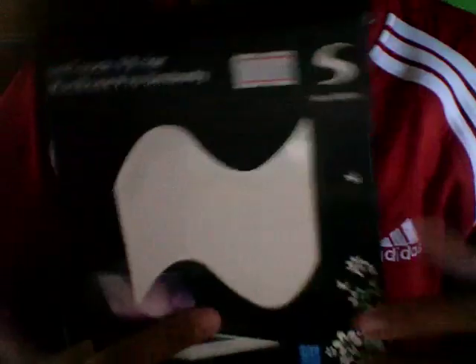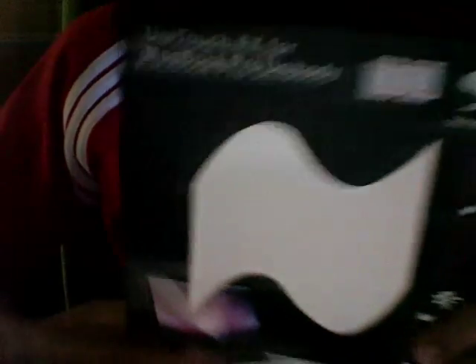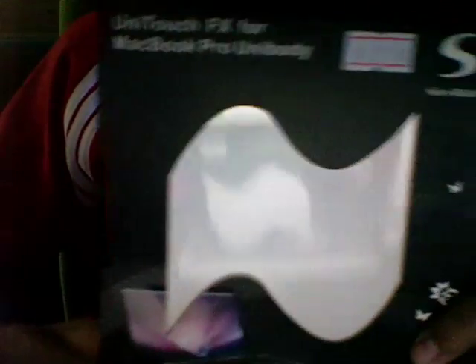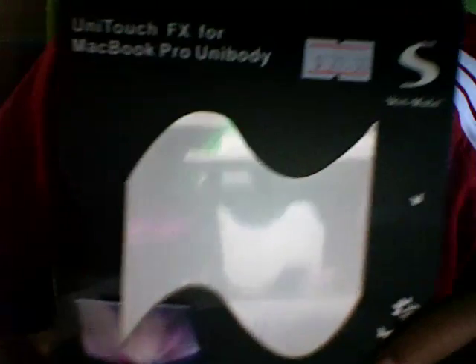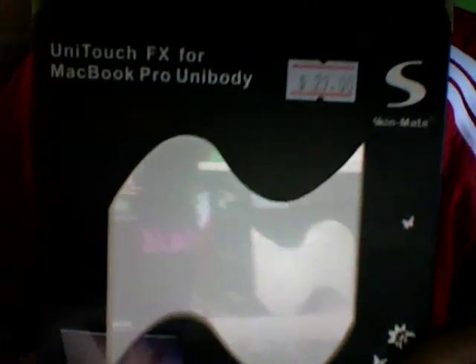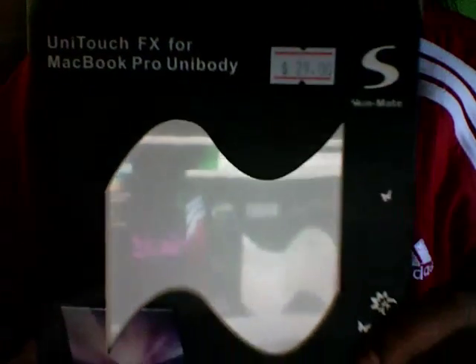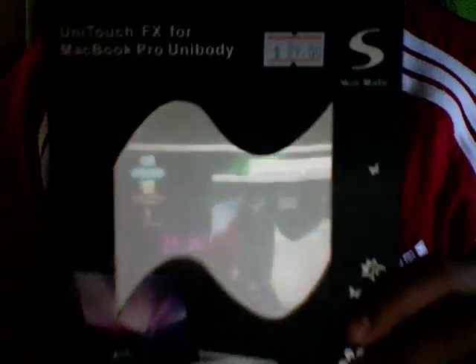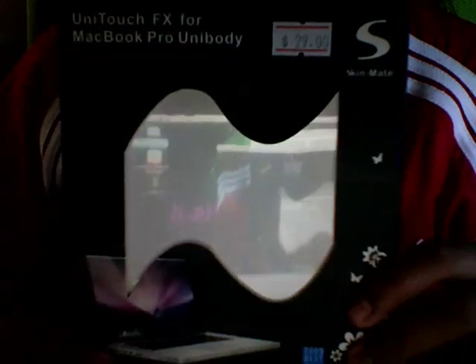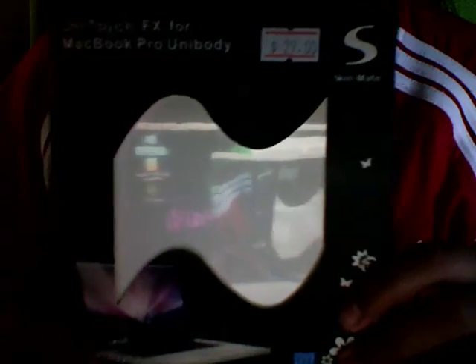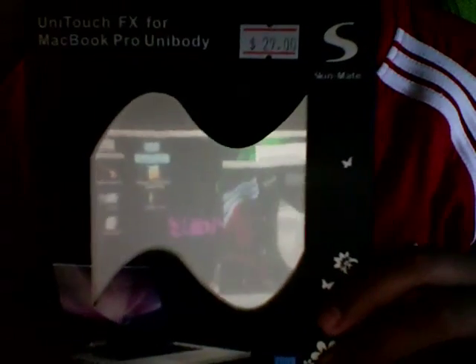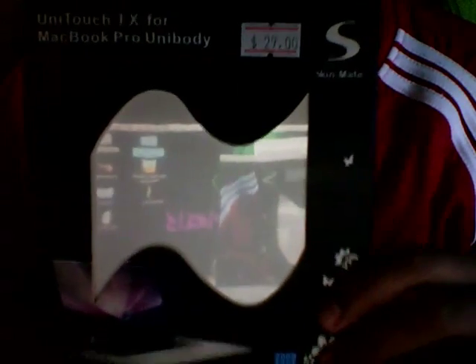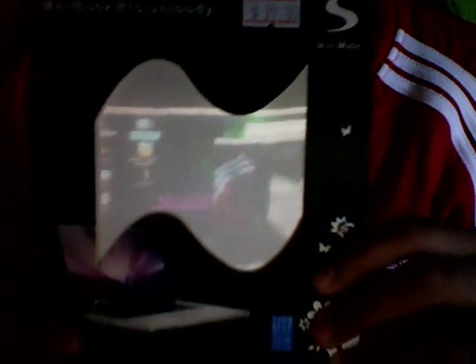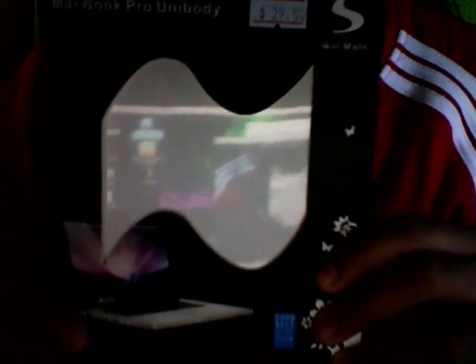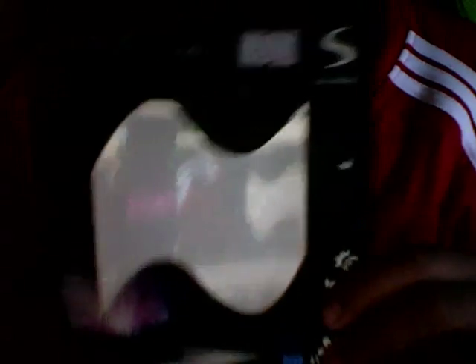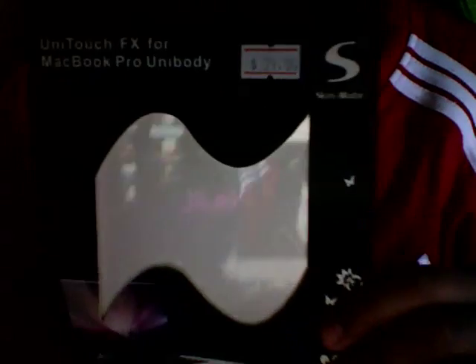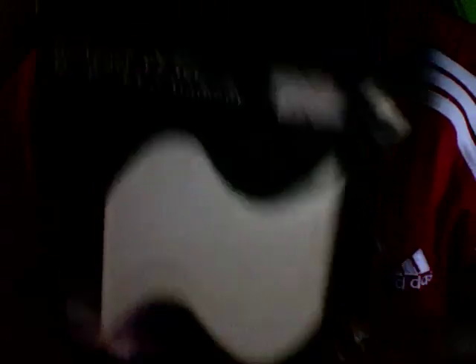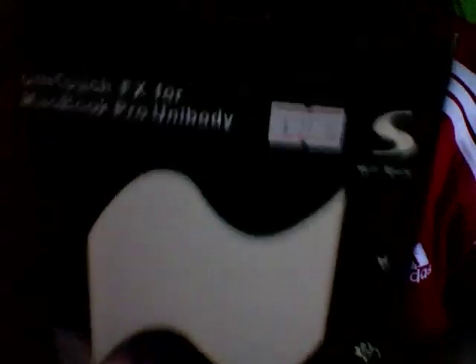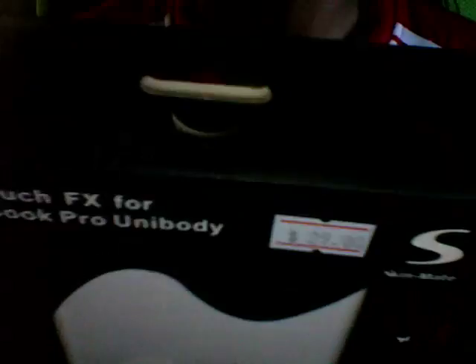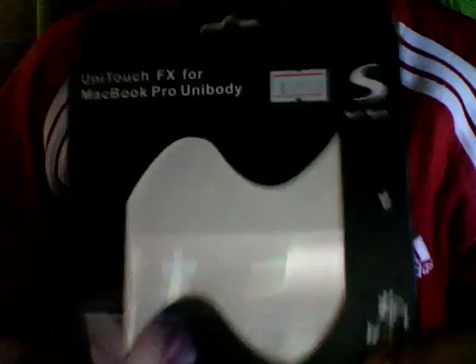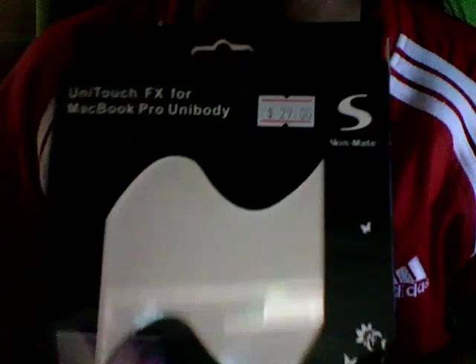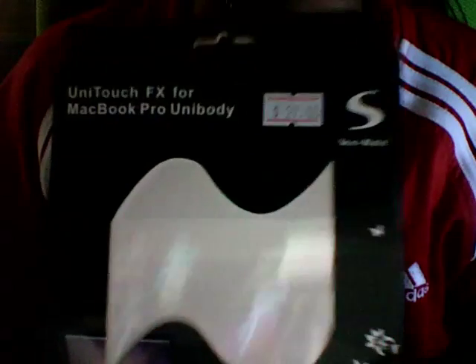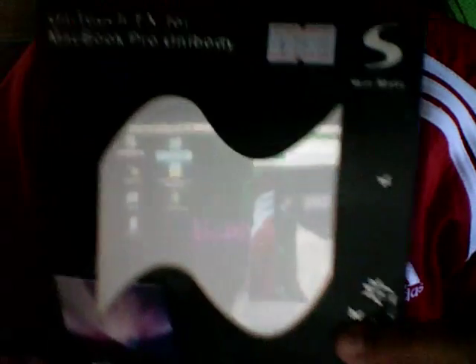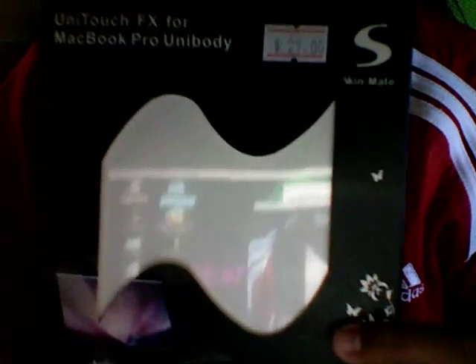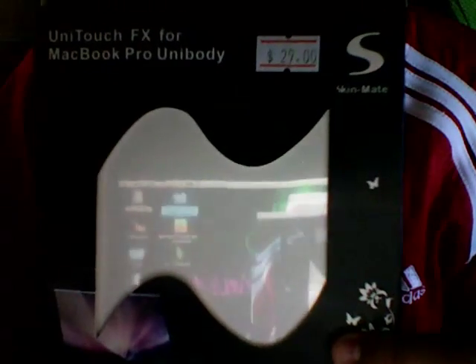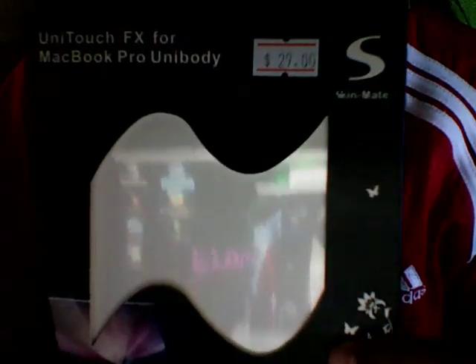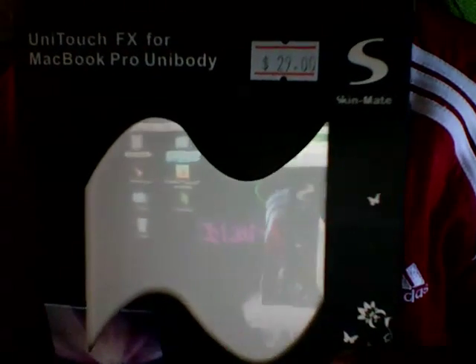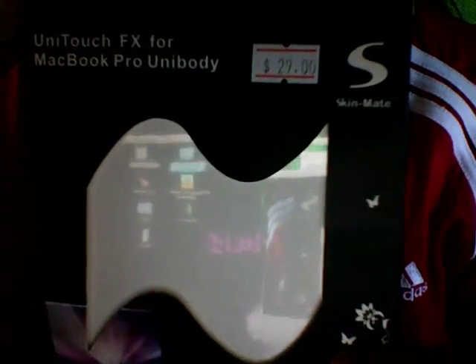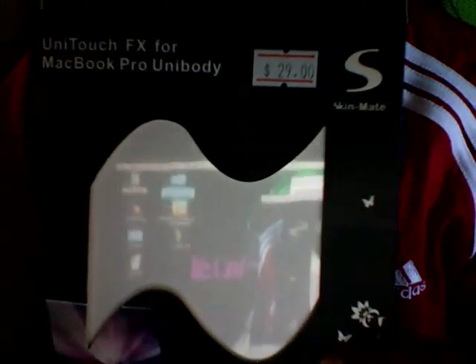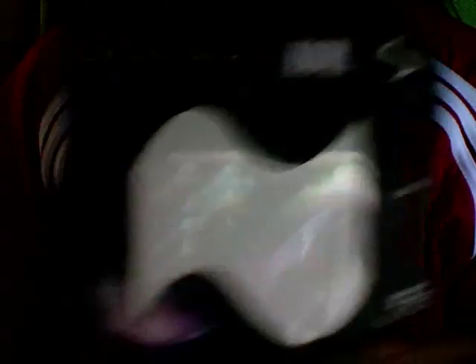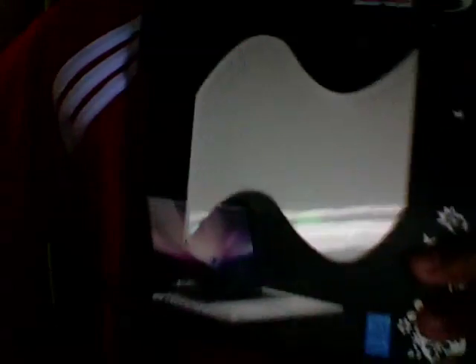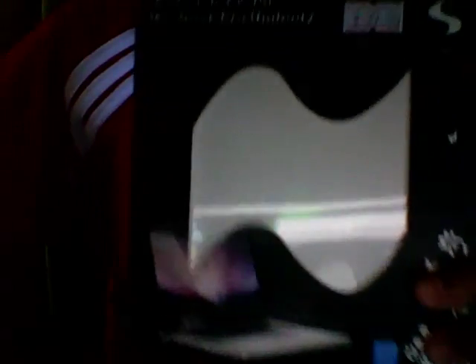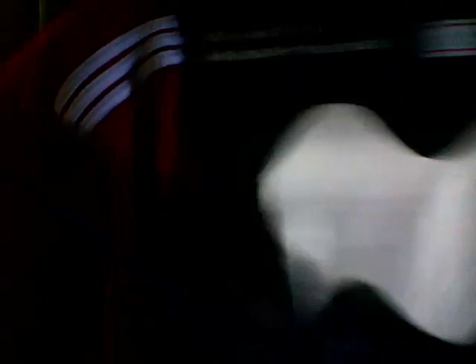The first one is UniTouch FX Macbook Unibody. It's actually a simple save — it's a keyboard cover. Keyboard cover looks like this.